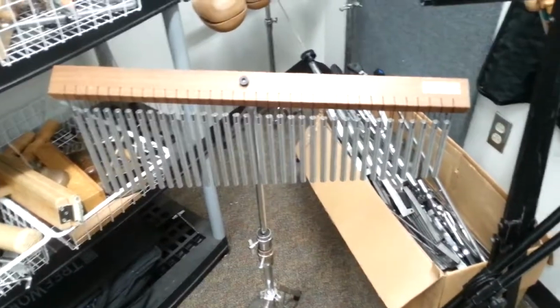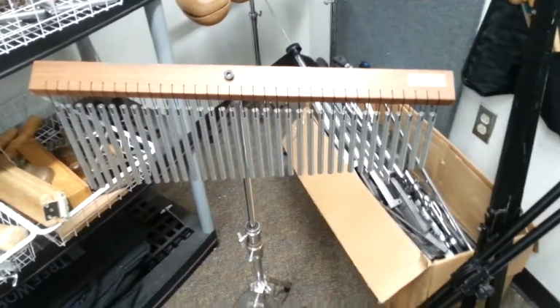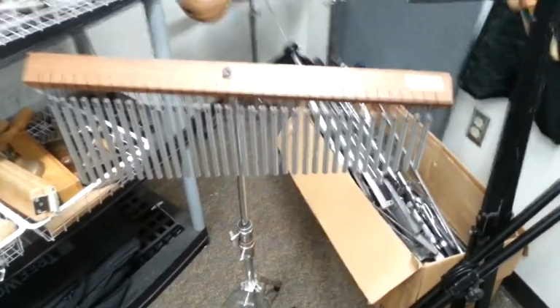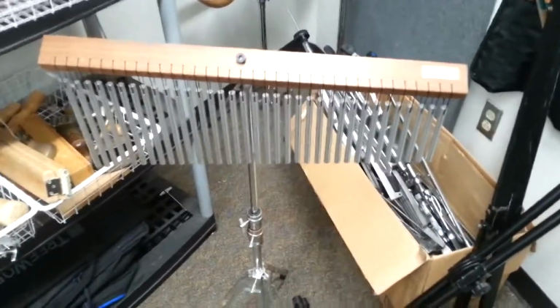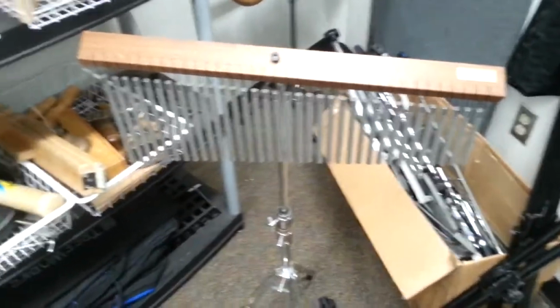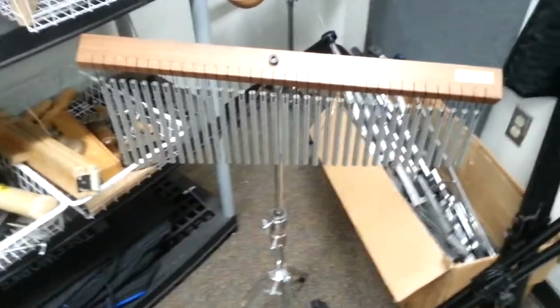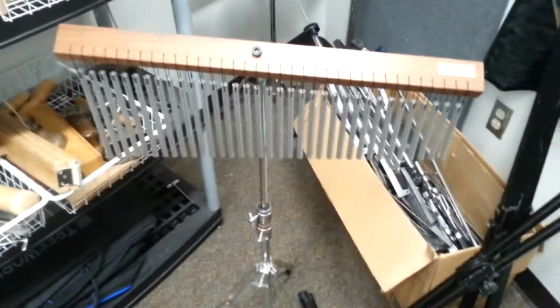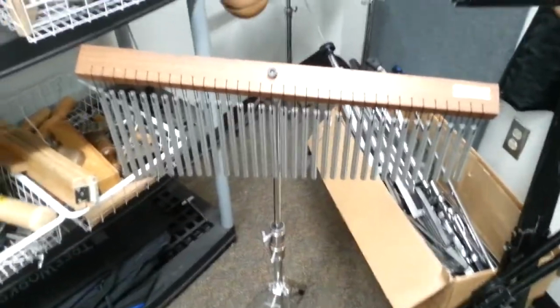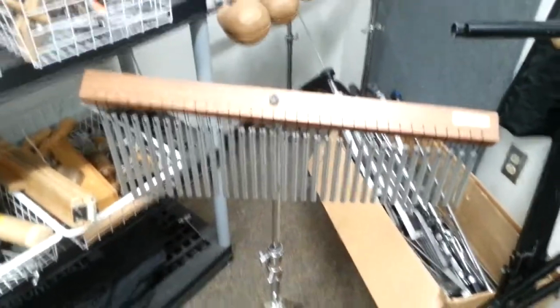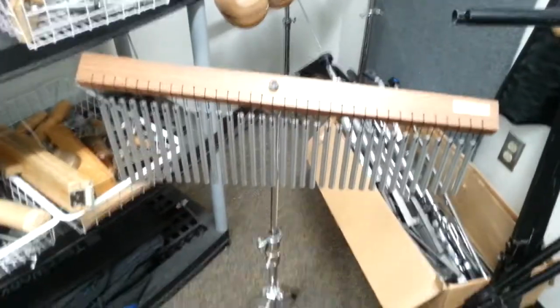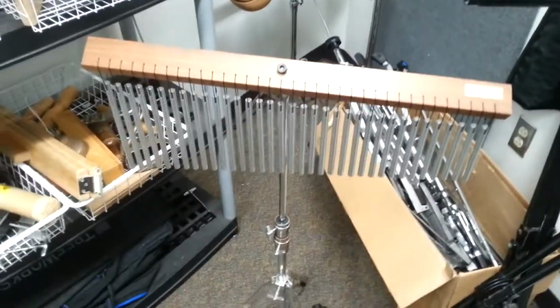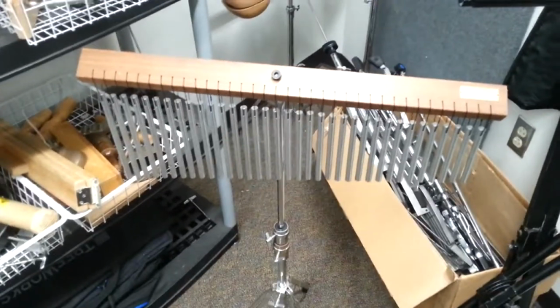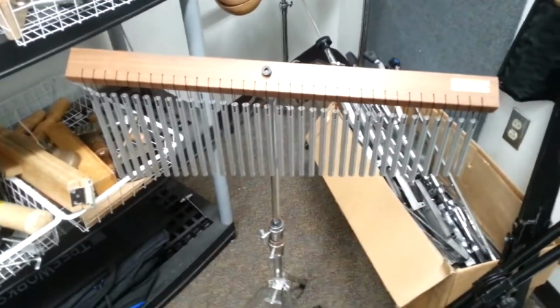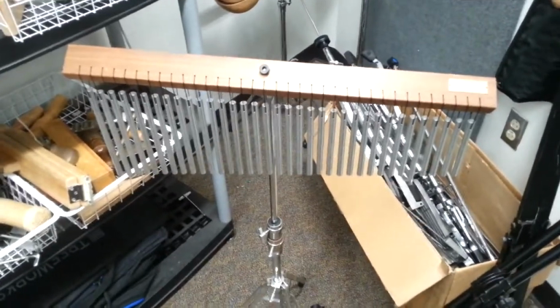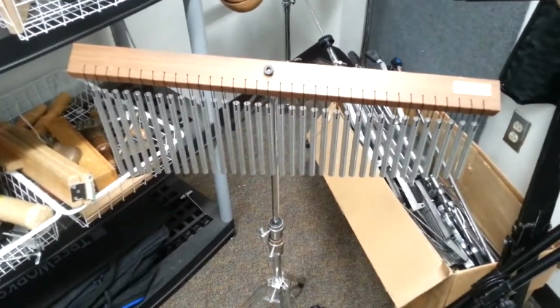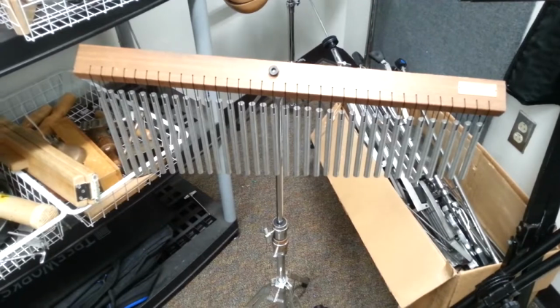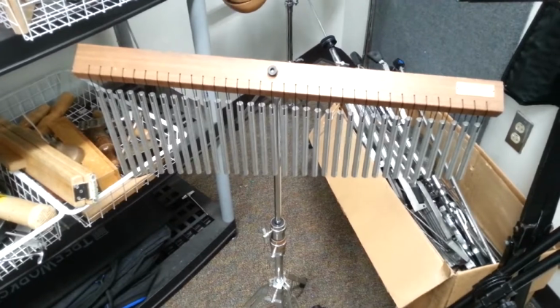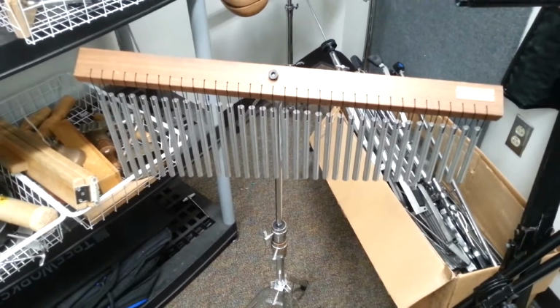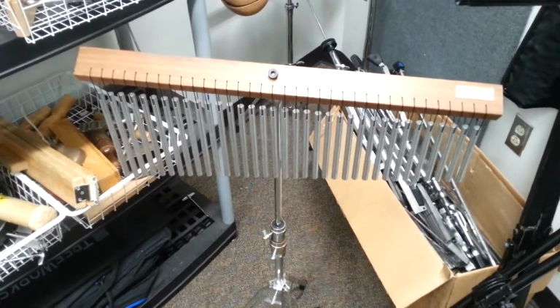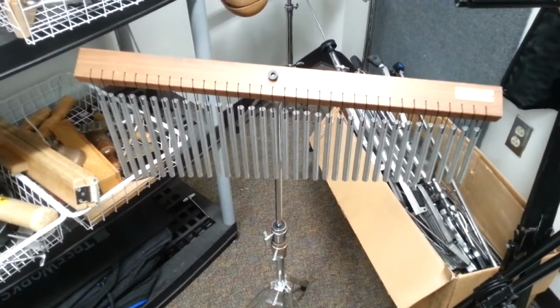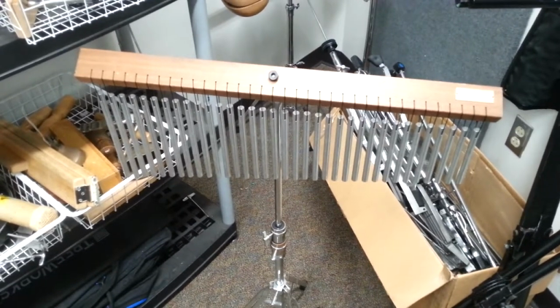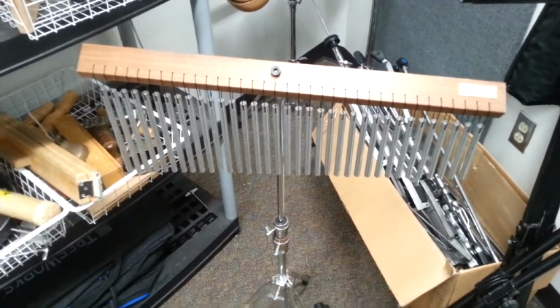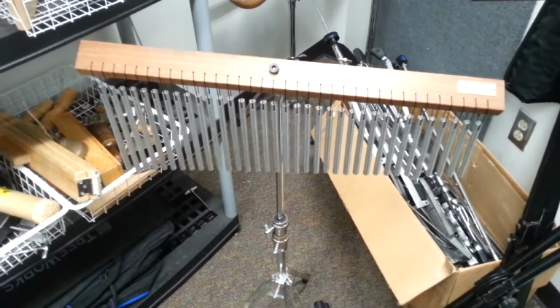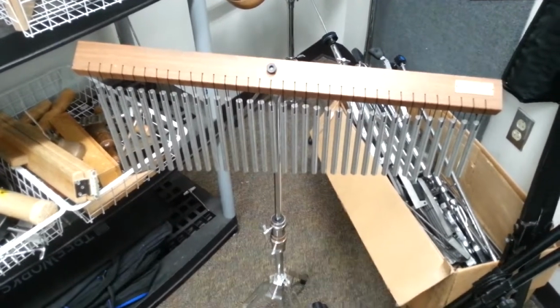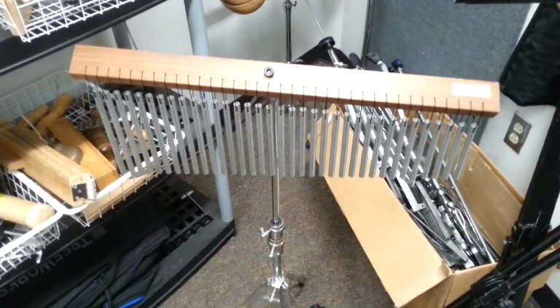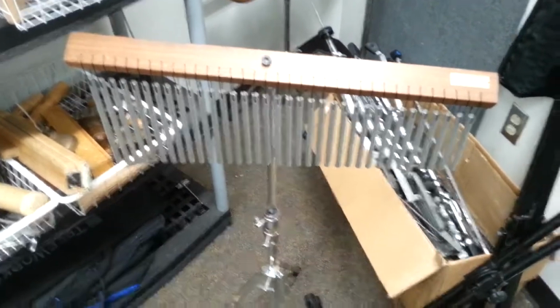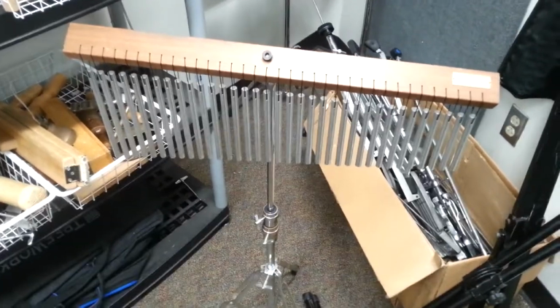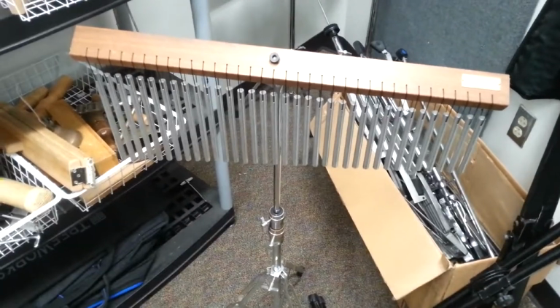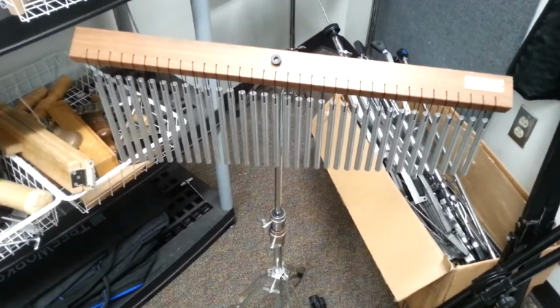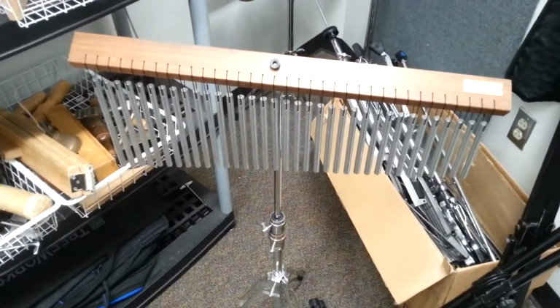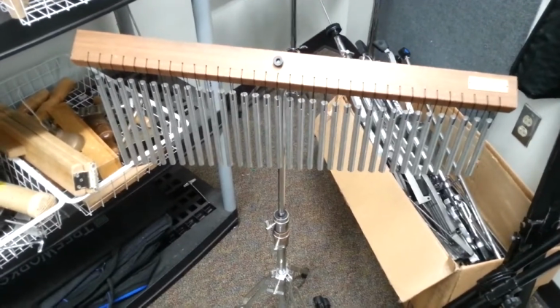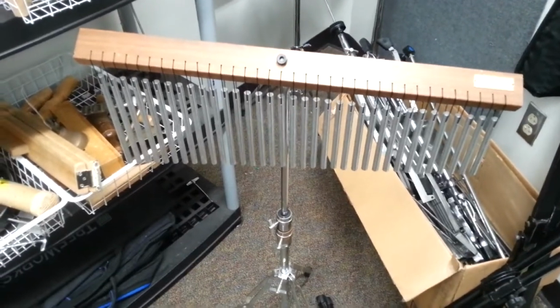Hello ladies and gentlemen. In this video we're going to take another look at some different forms of percussion that you might find in an orchestral setting.